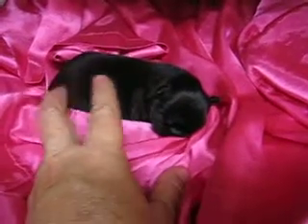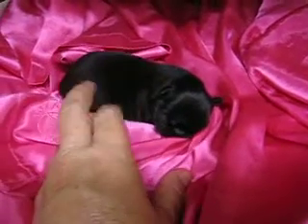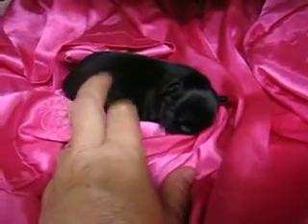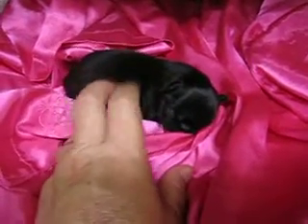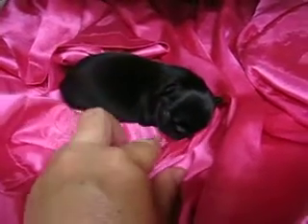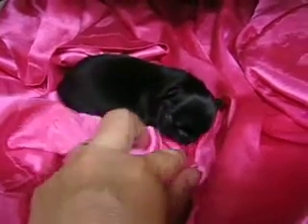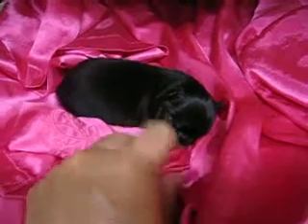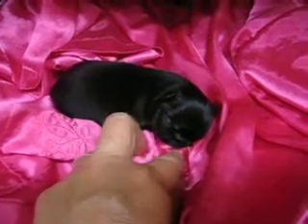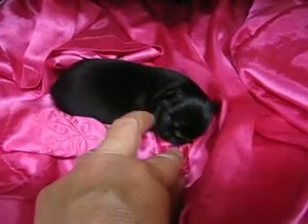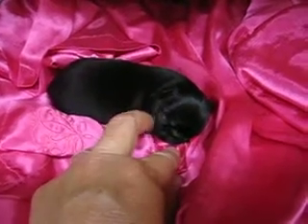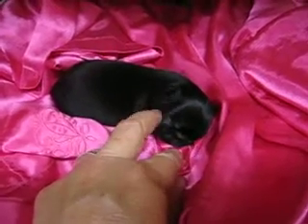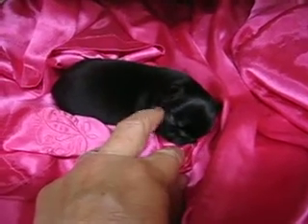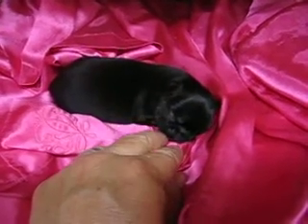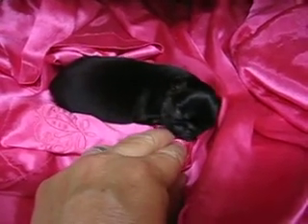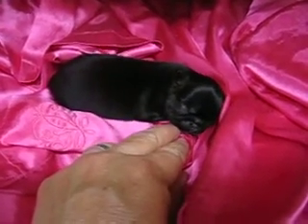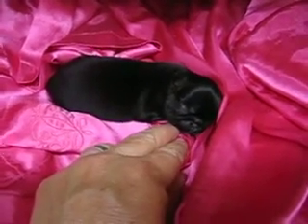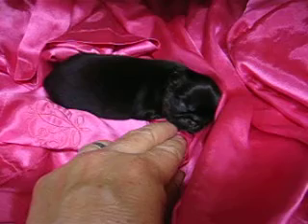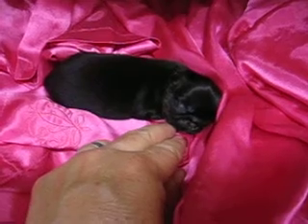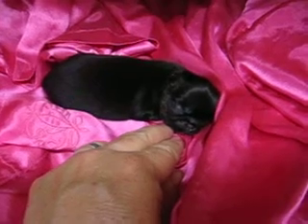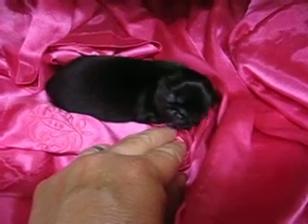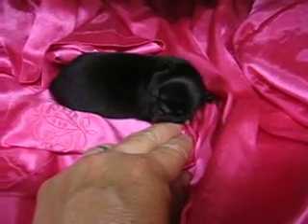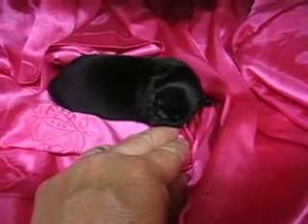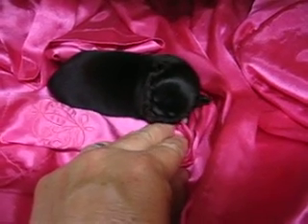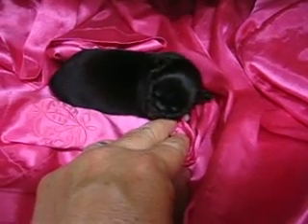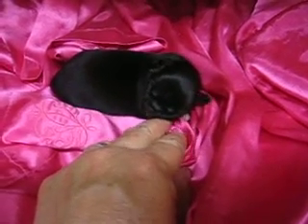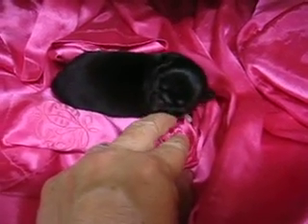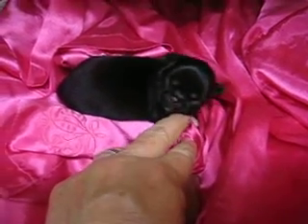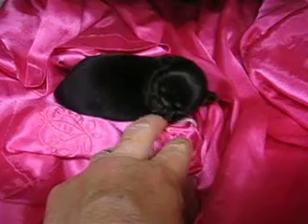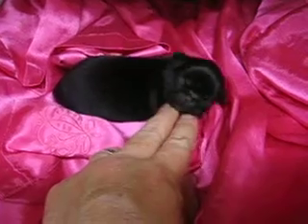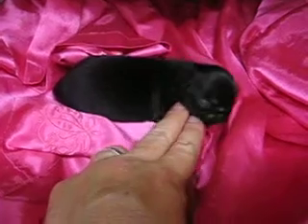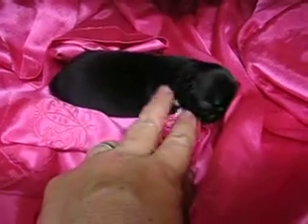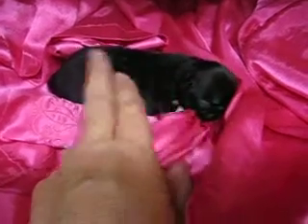She's a cutie, so tiny. She's wanting to be left alone — she just wants to get her mama's milk. She doesn't want to be messed with. There she is.